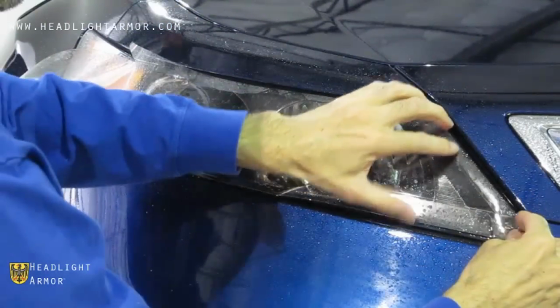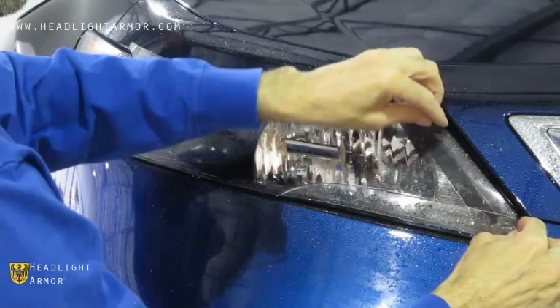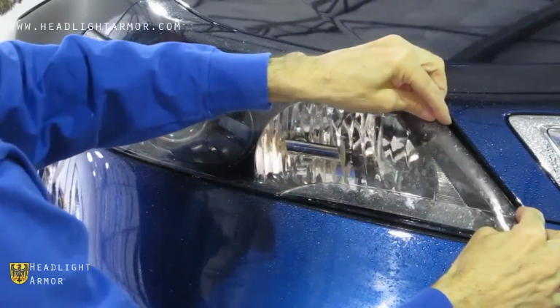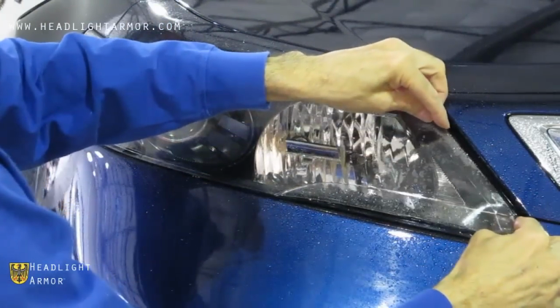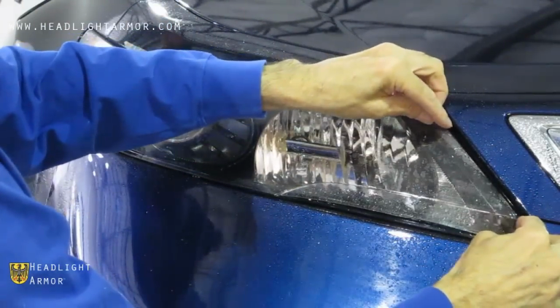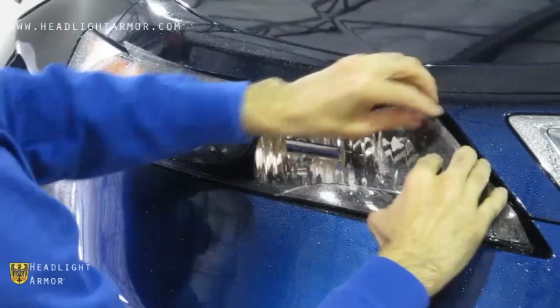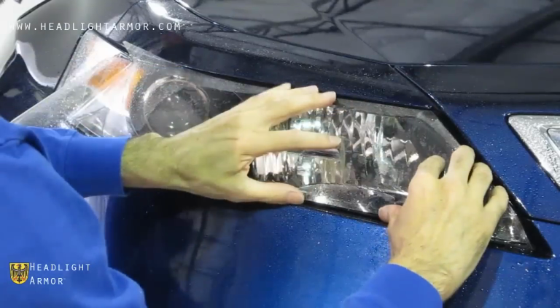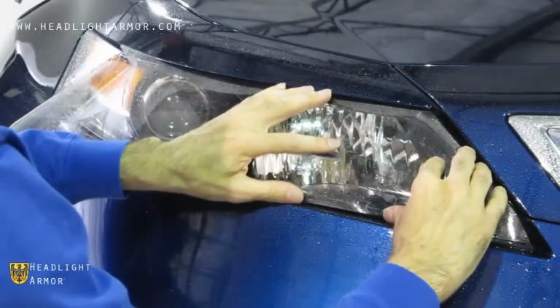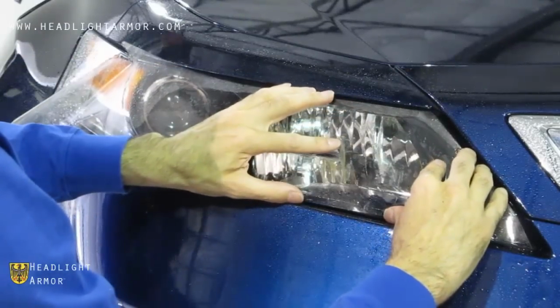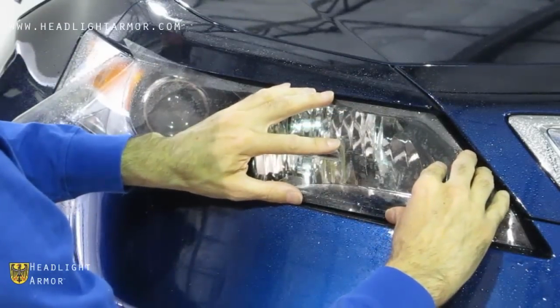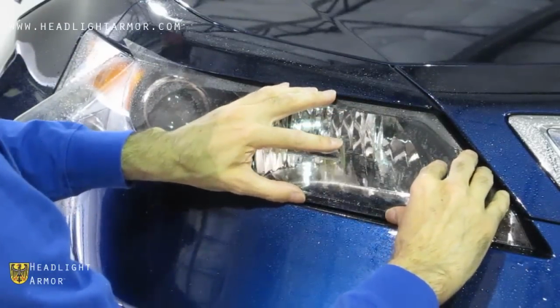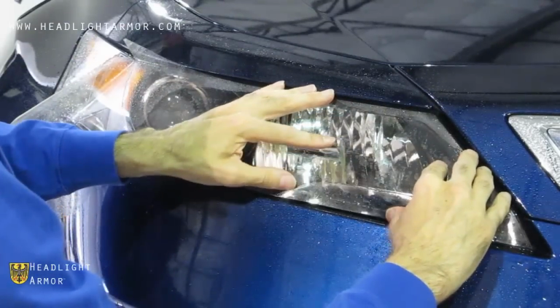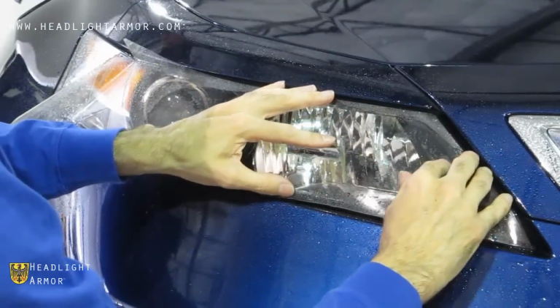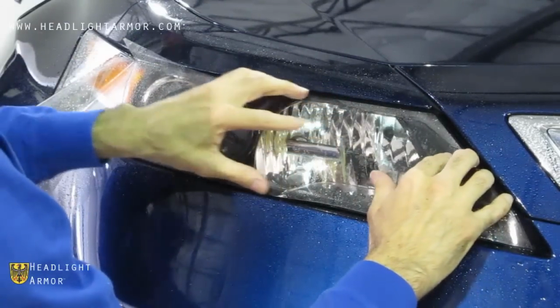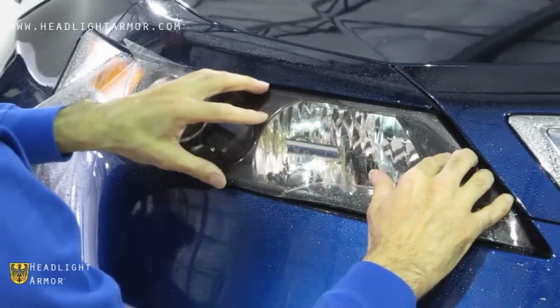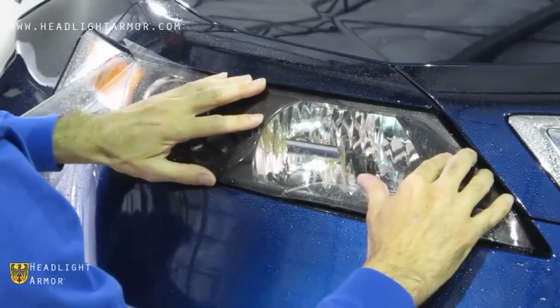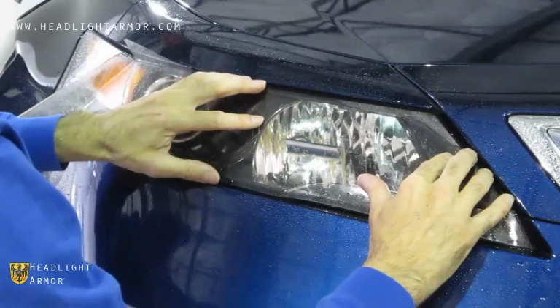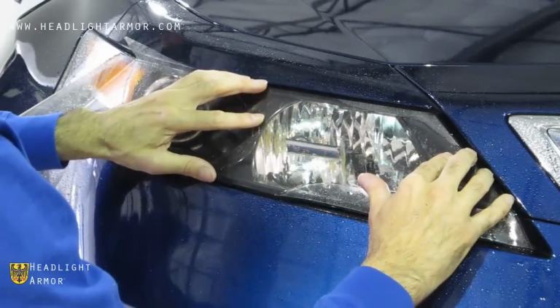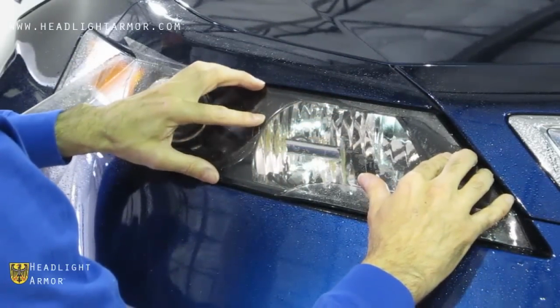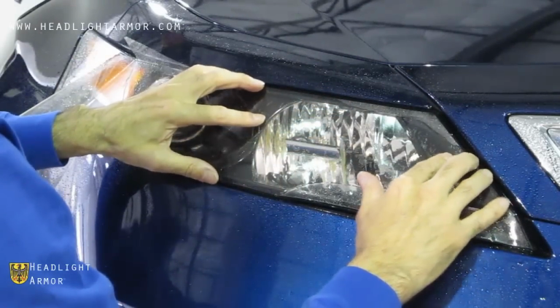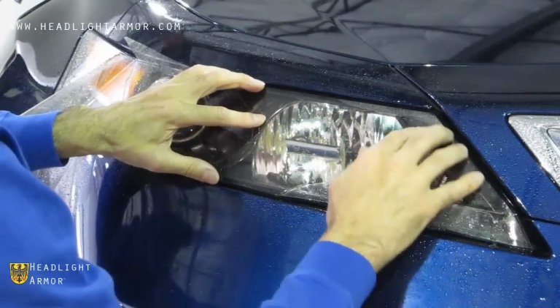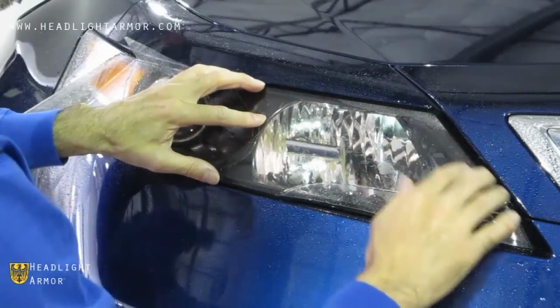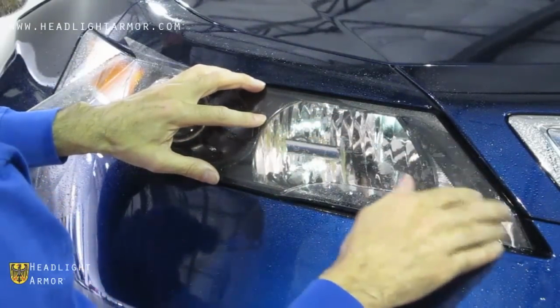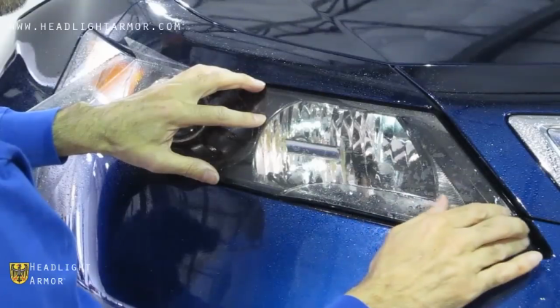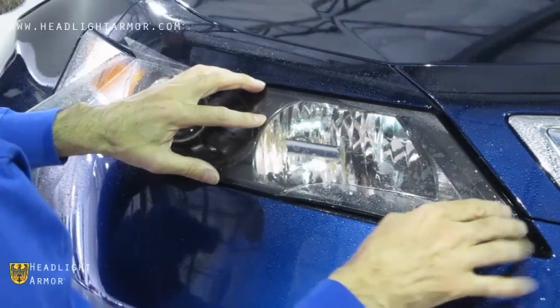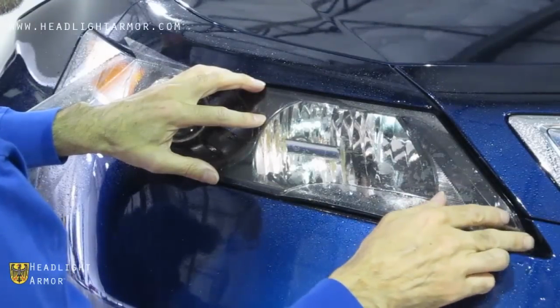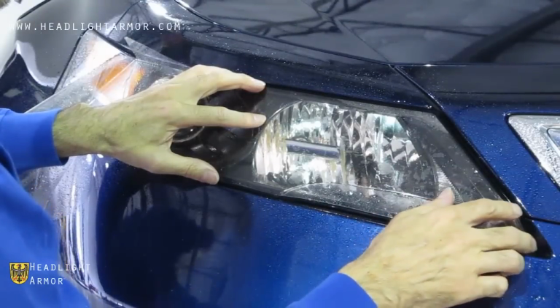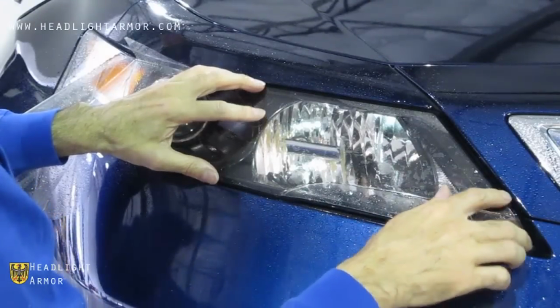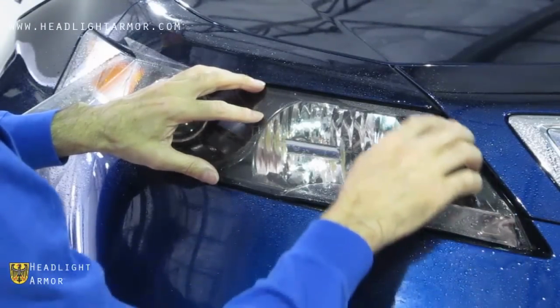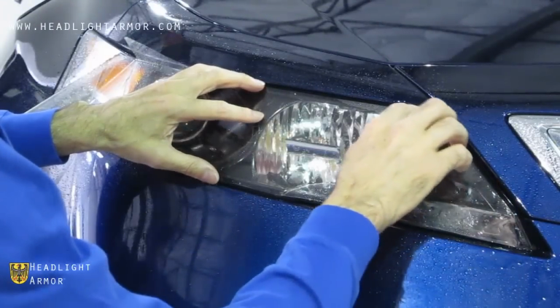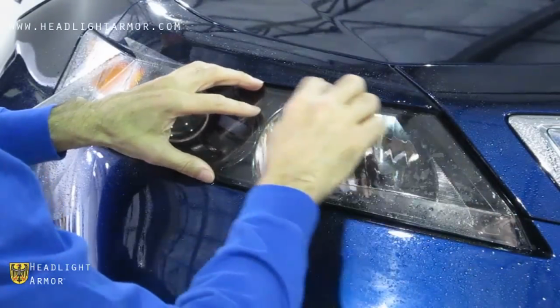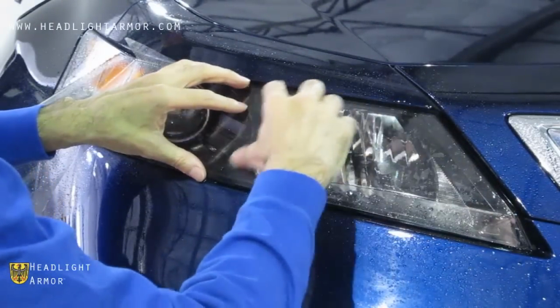You want to make sure the inner corner is aligned both along the inner edge and at the top and bottom edges, about where my left hand is in the video.